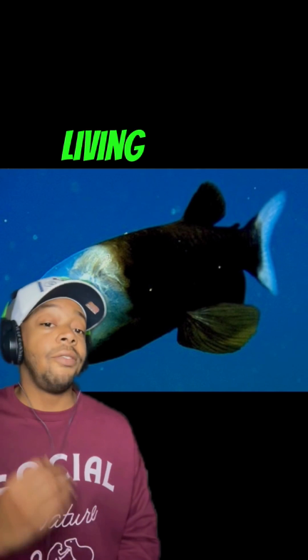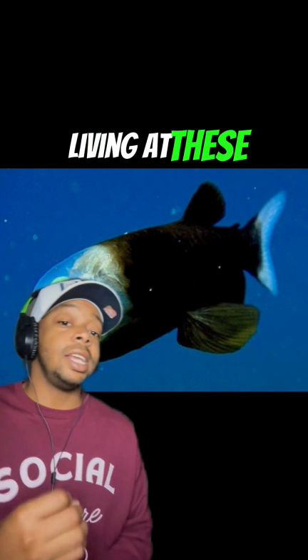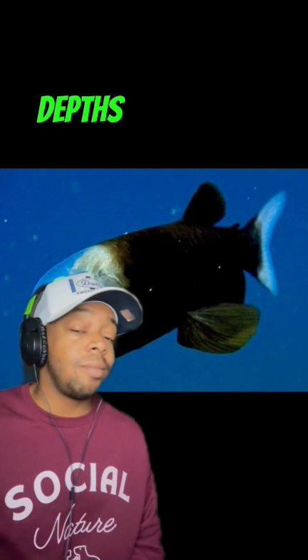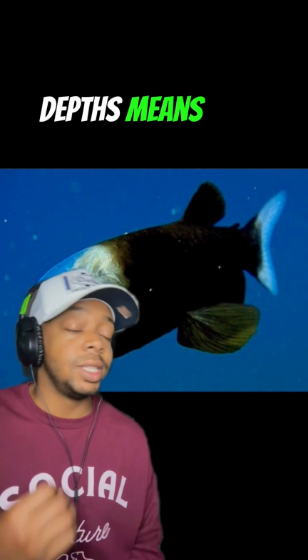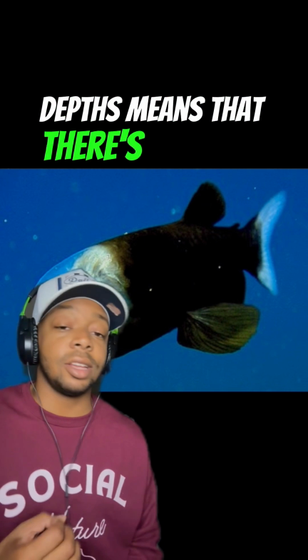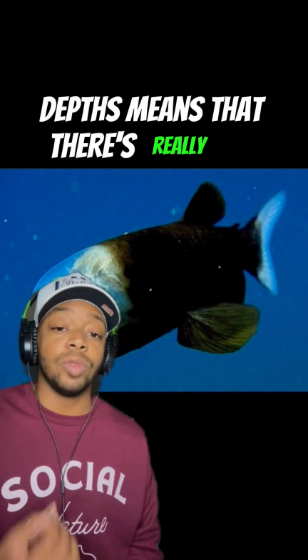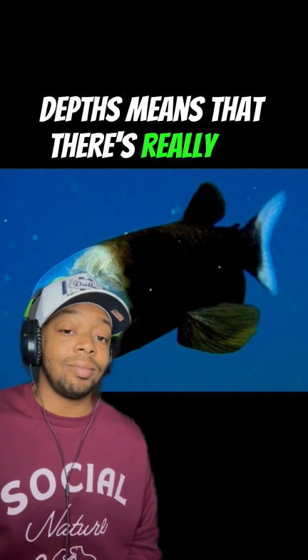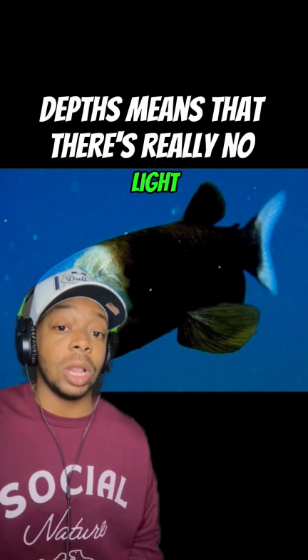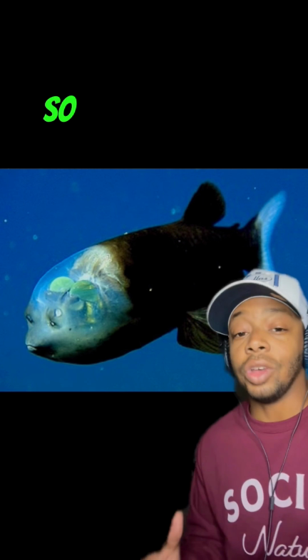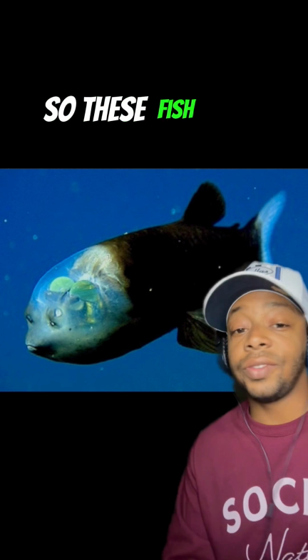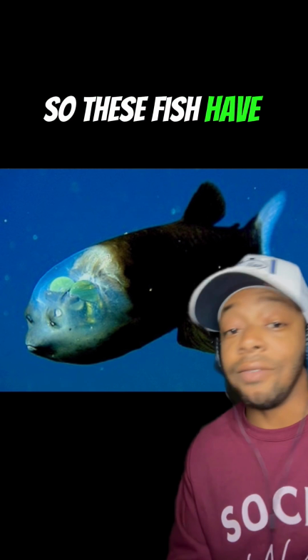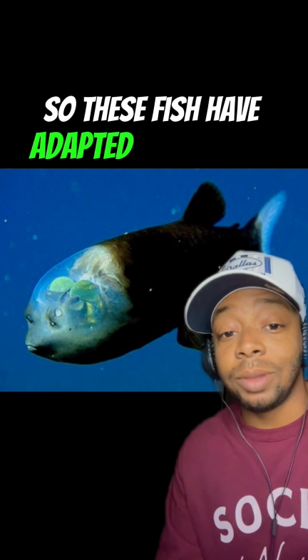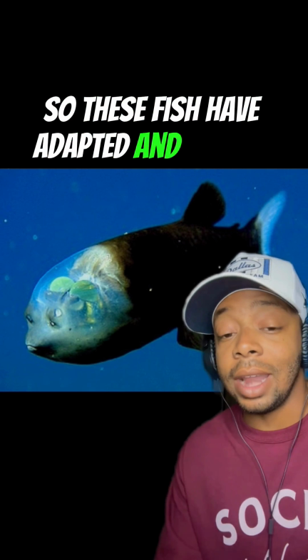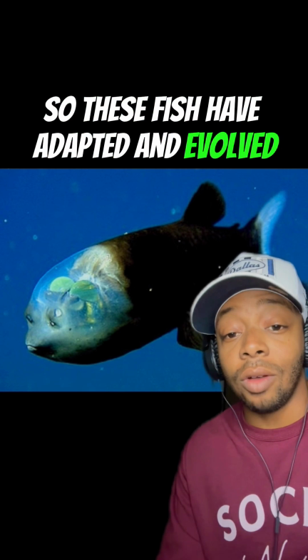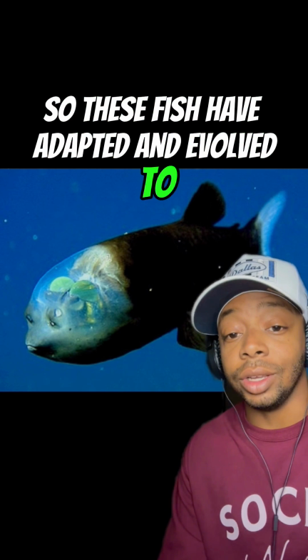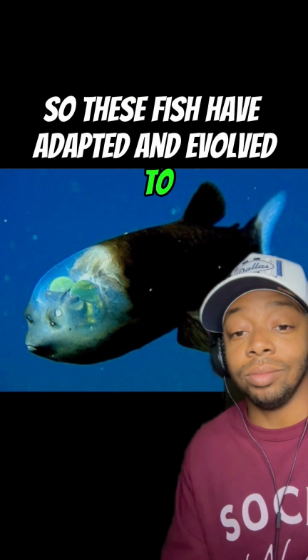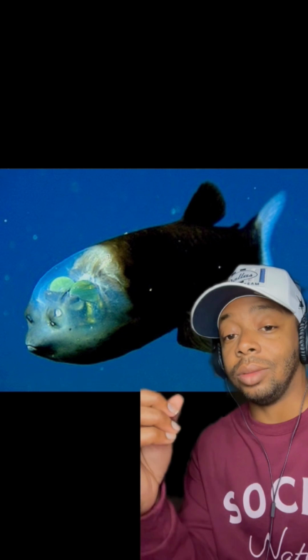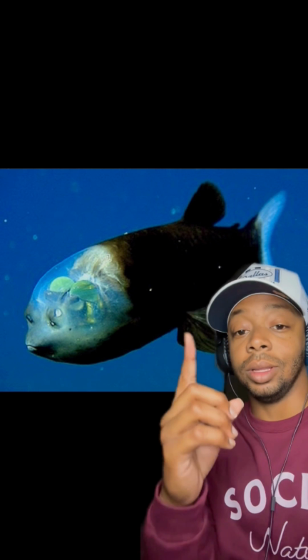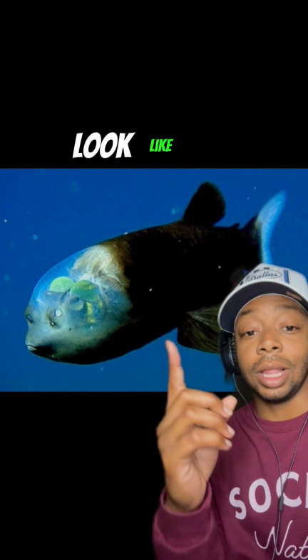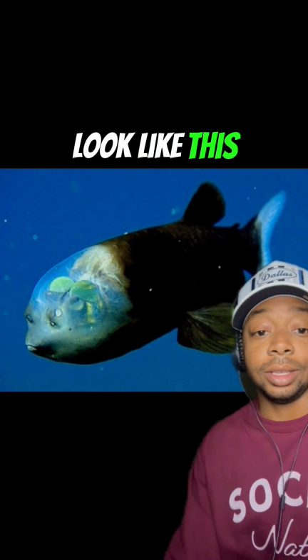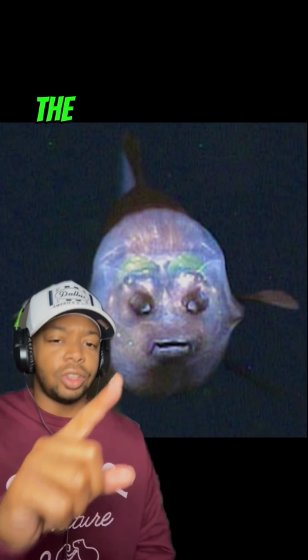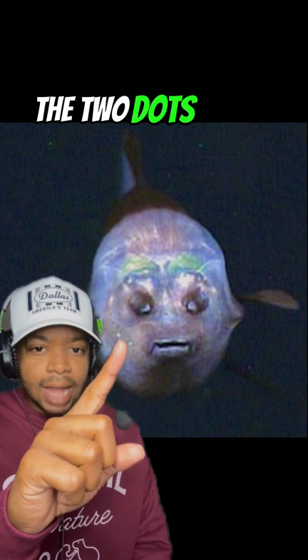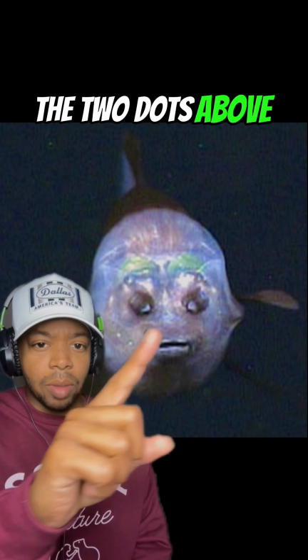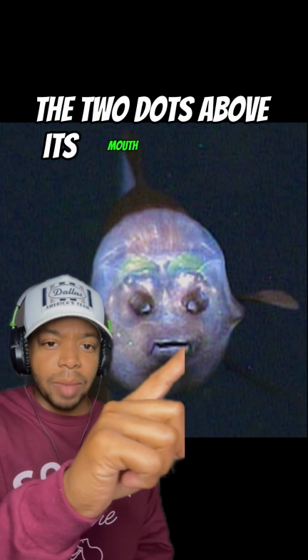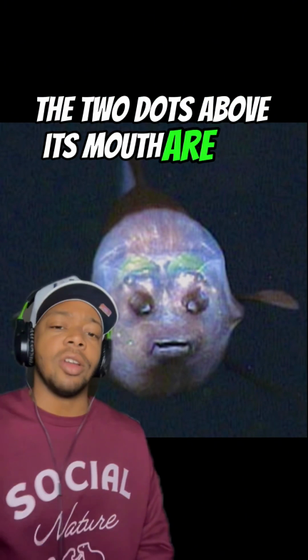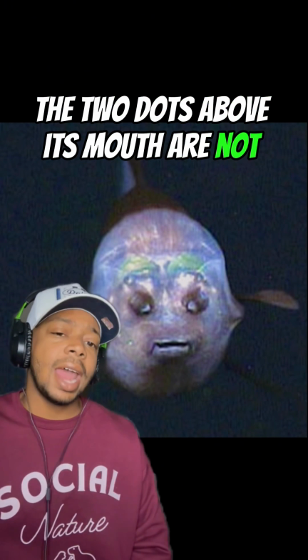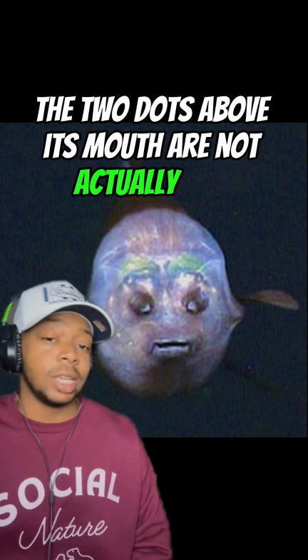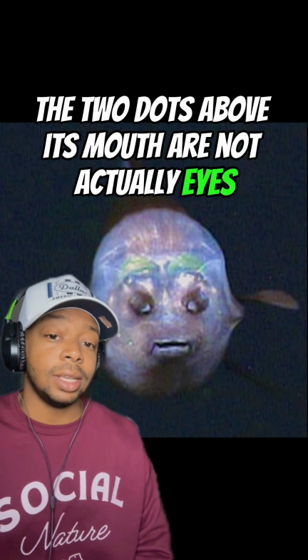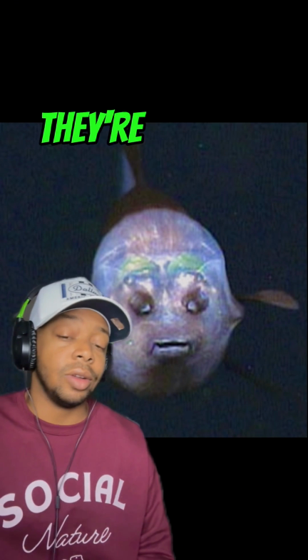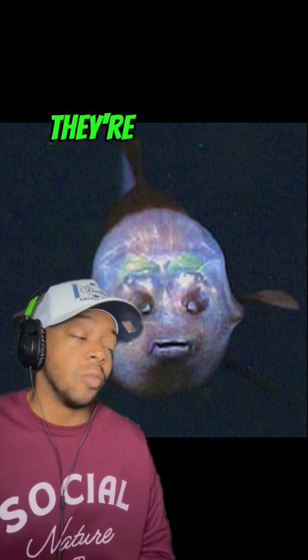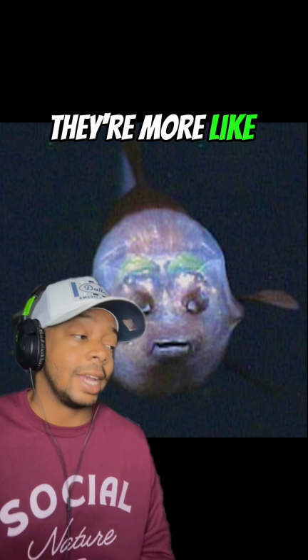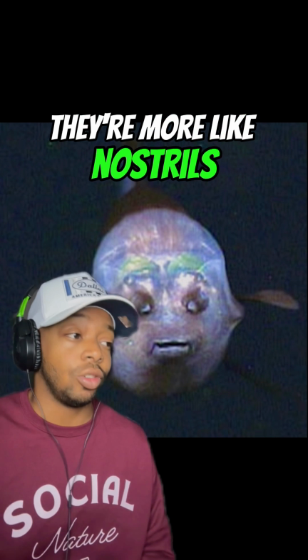Living at these depths means that there's really no light, so these fish have adapted and evolved to look like this. The two dots above its mouth are not actually eyes — they're more like nostrils.